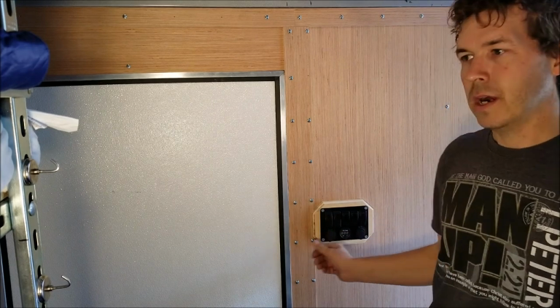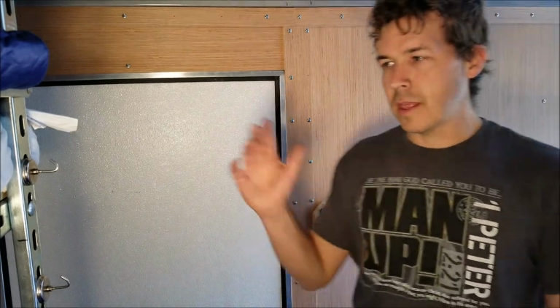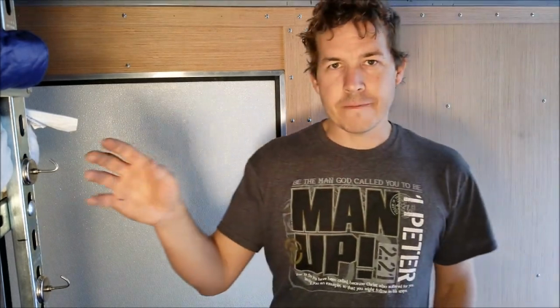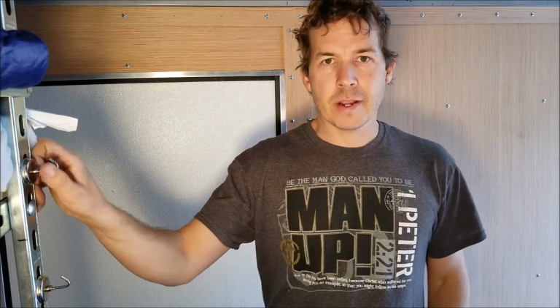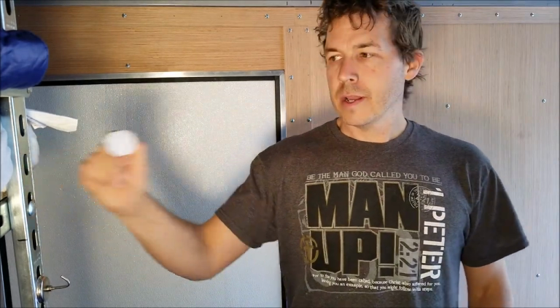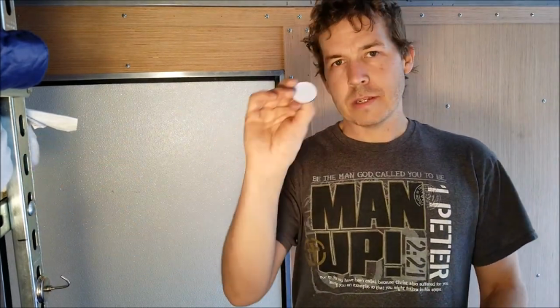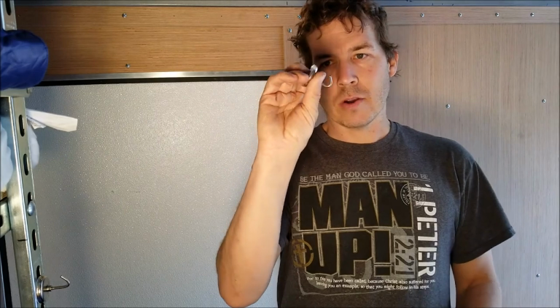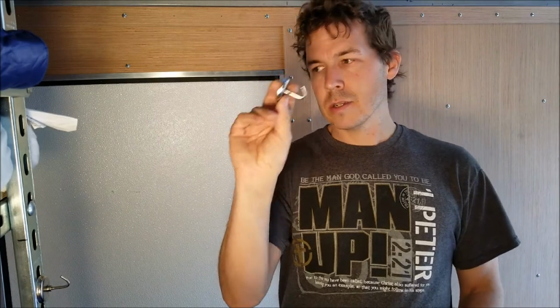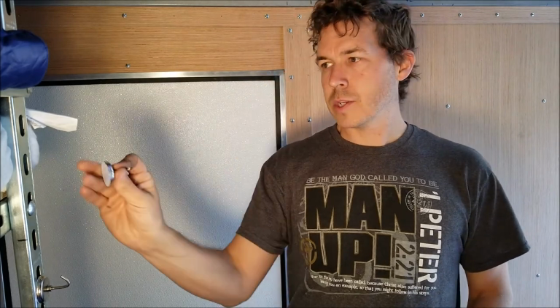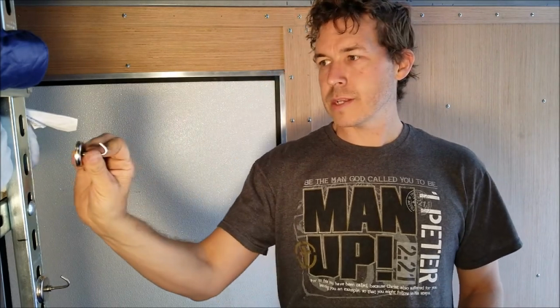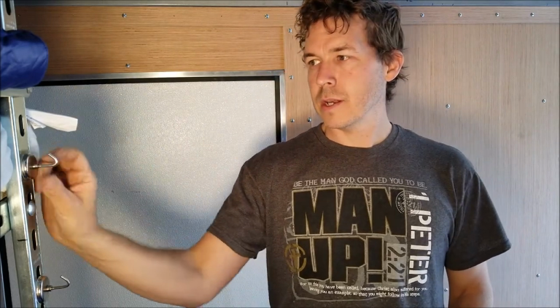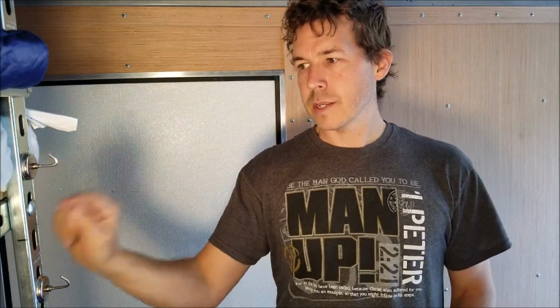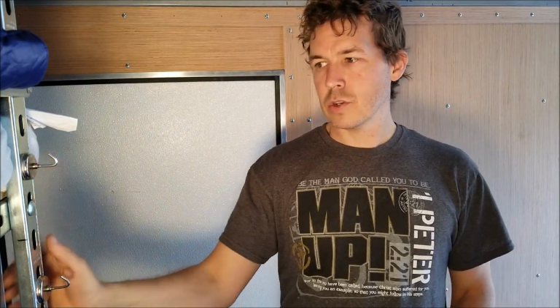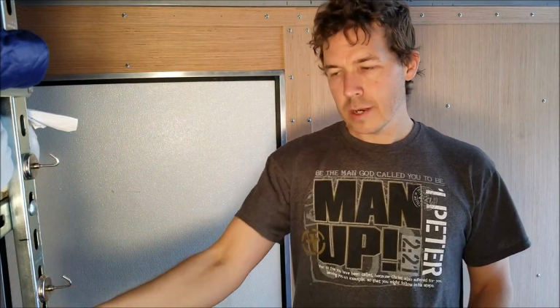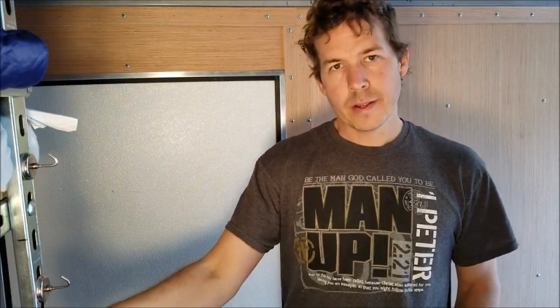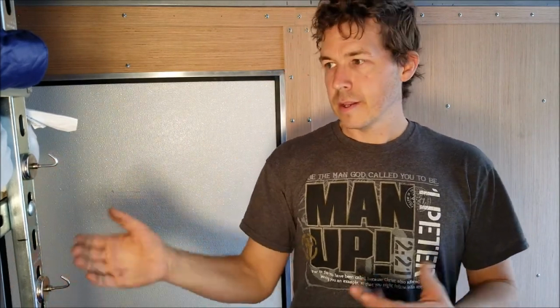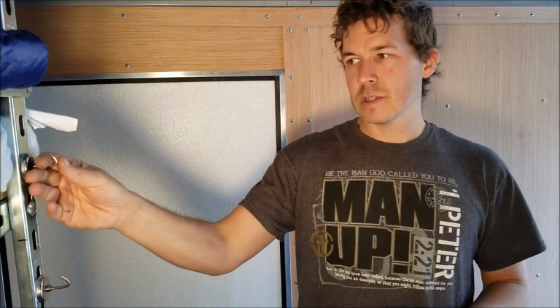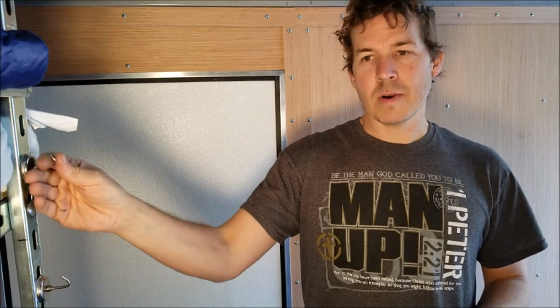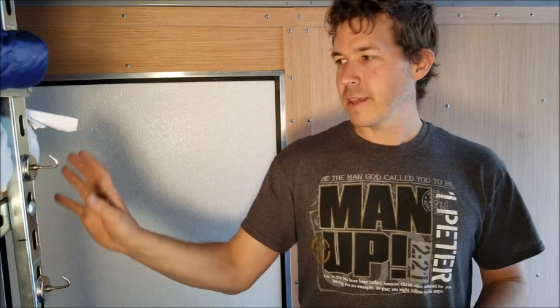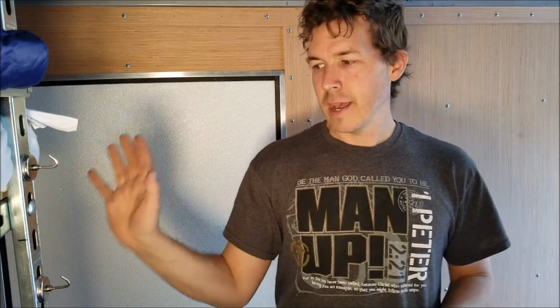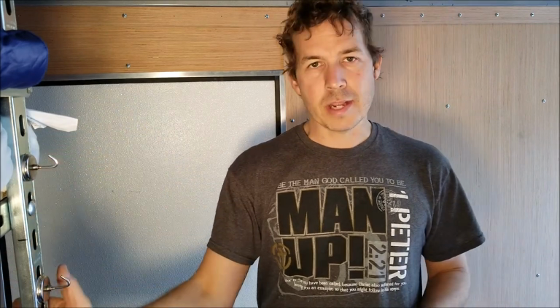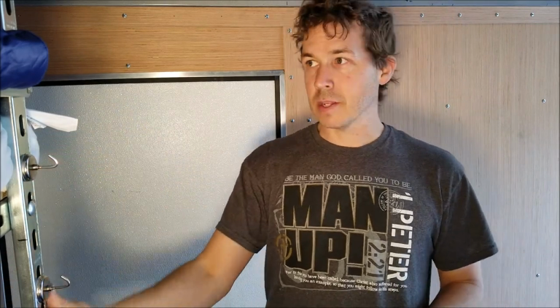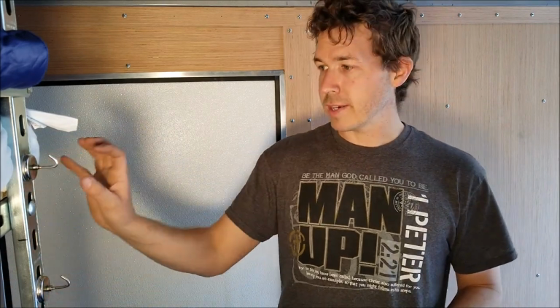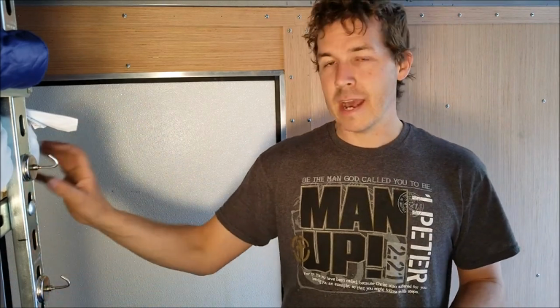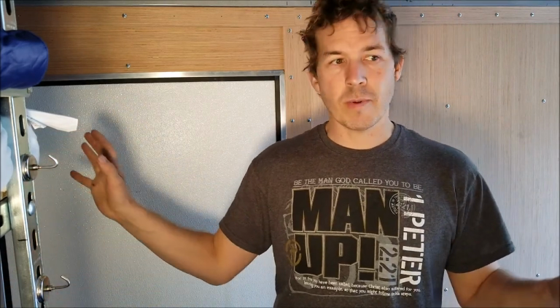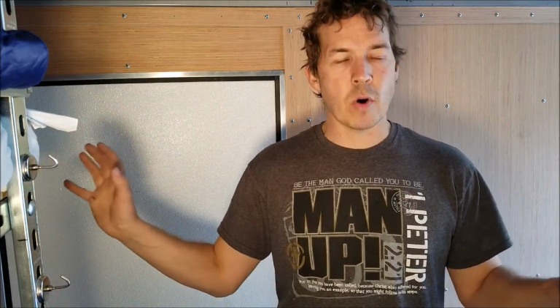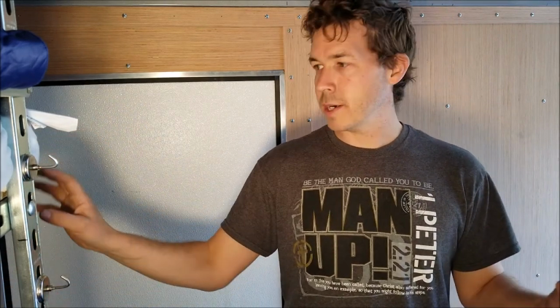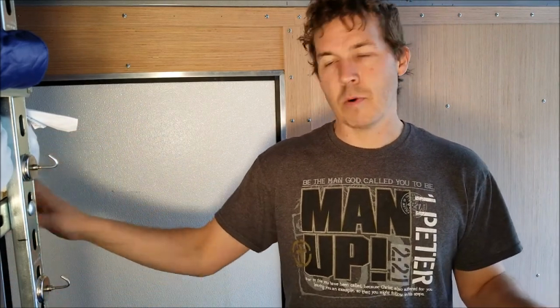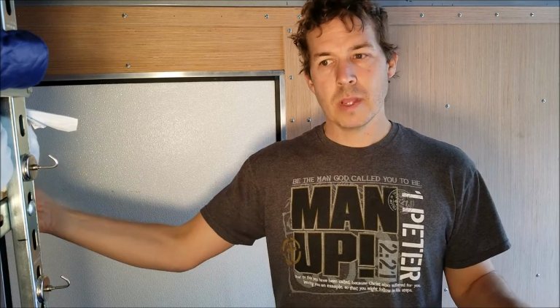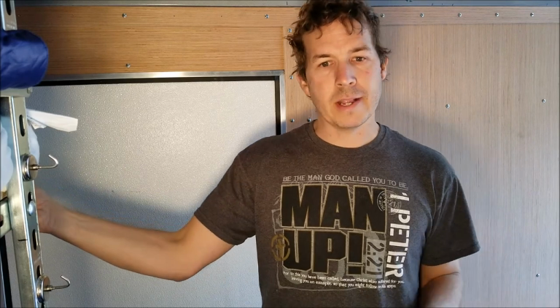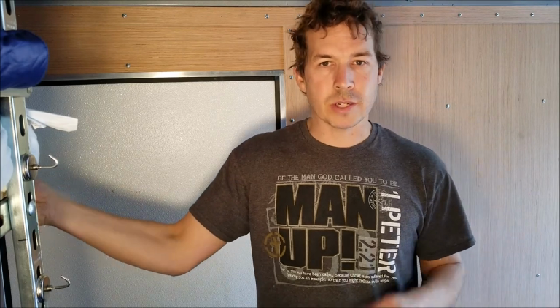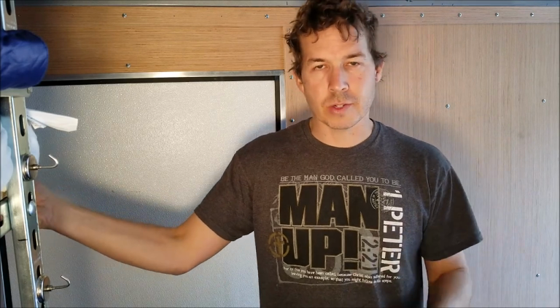Another thing I figured out is these magnetic hooks are really nice on this super strut — they give some spots to hang things. That's one of the nice things about this strut: I can attach things pretty much anywhere I want. It's got all these bolt-out locations and it's very strong.